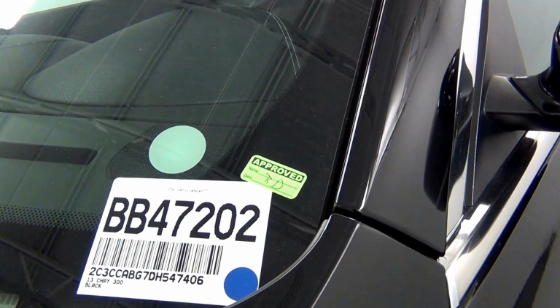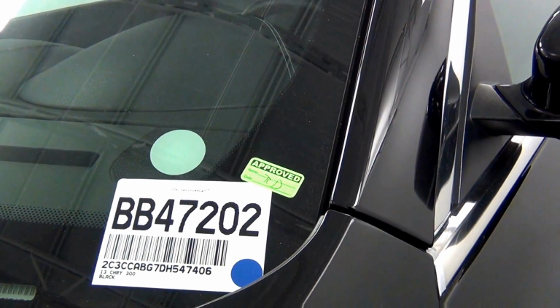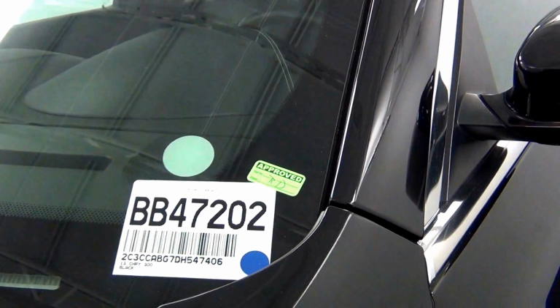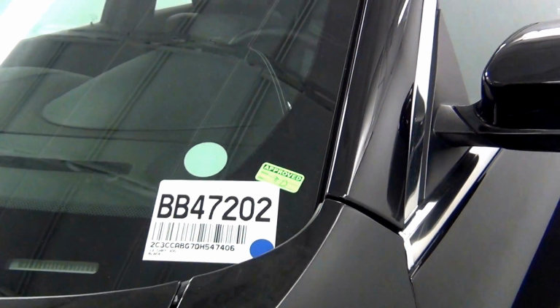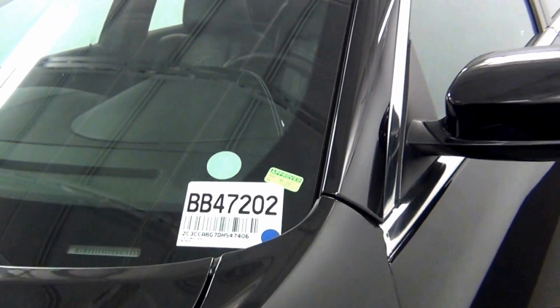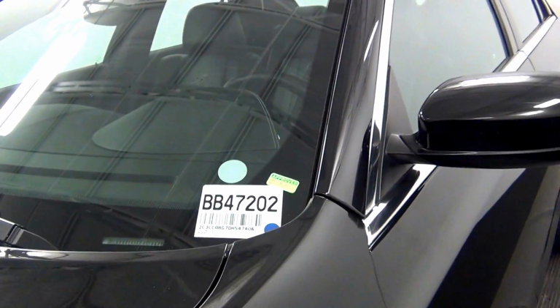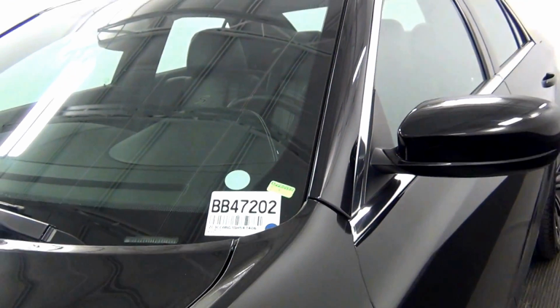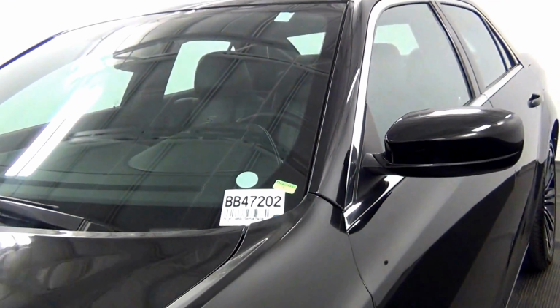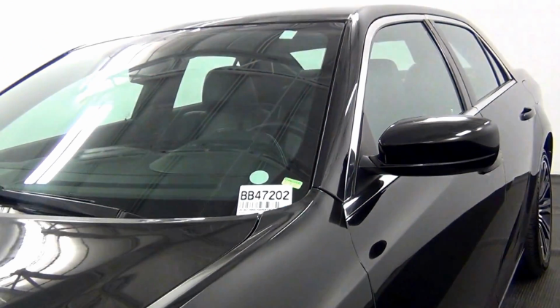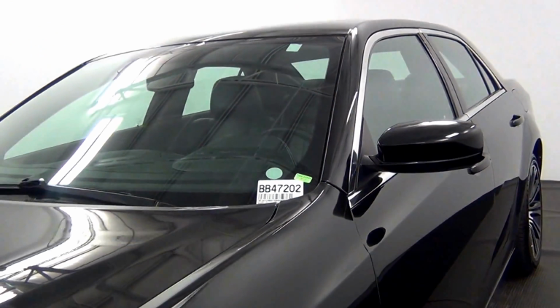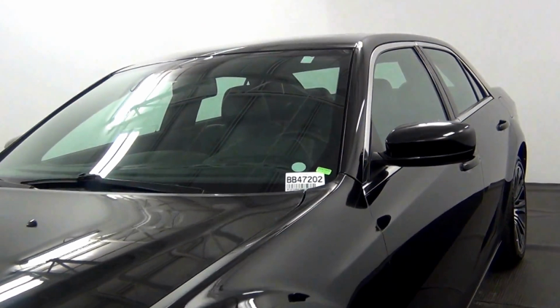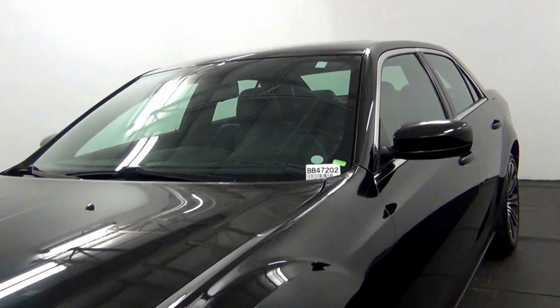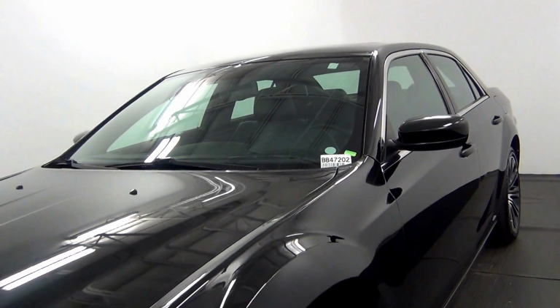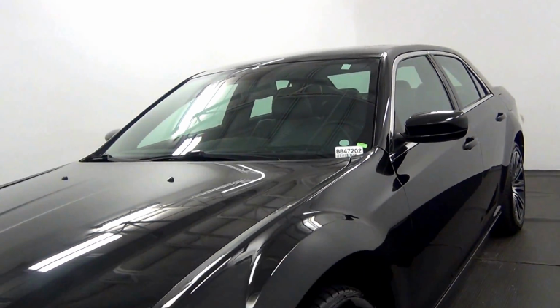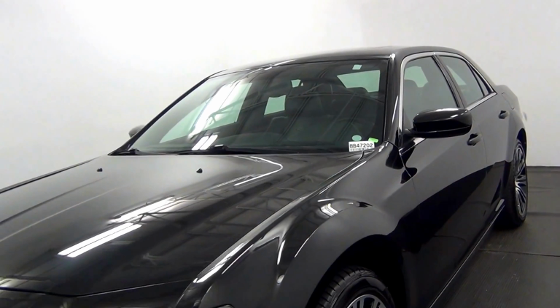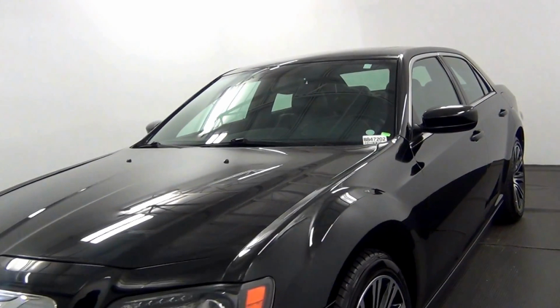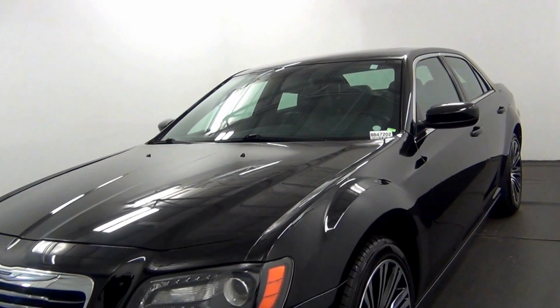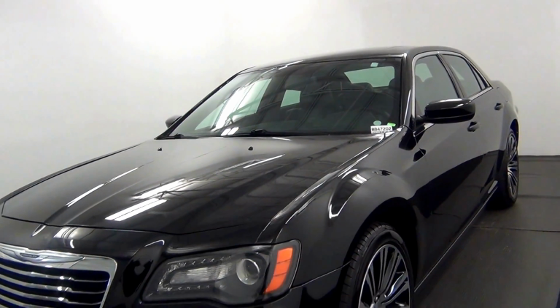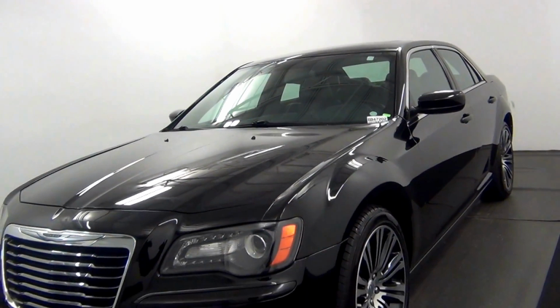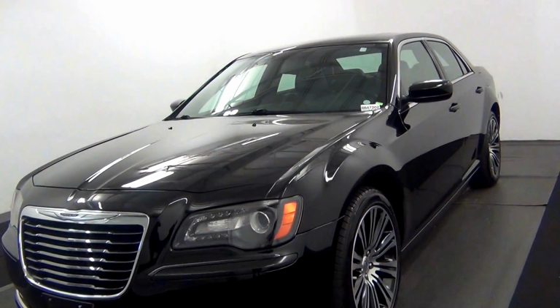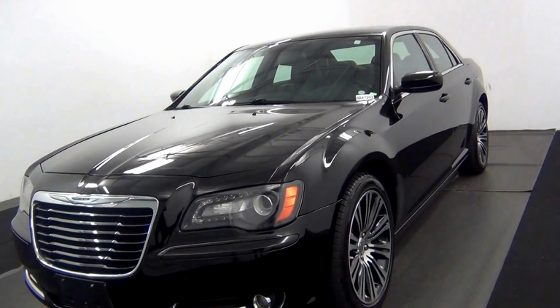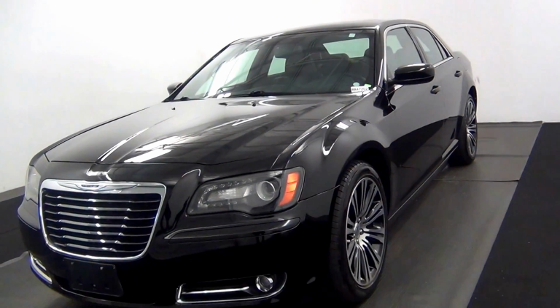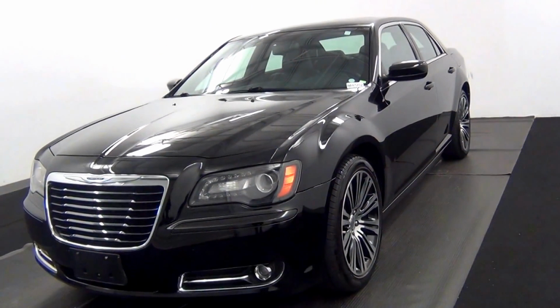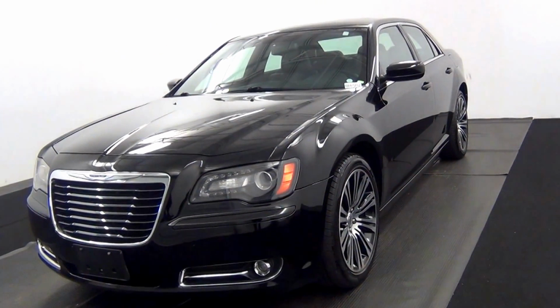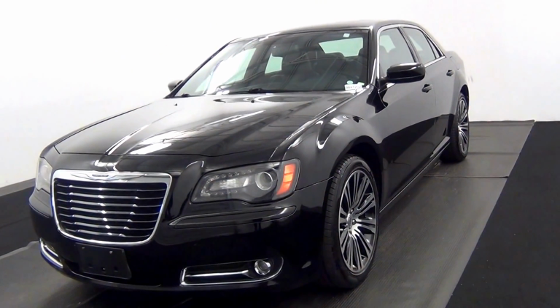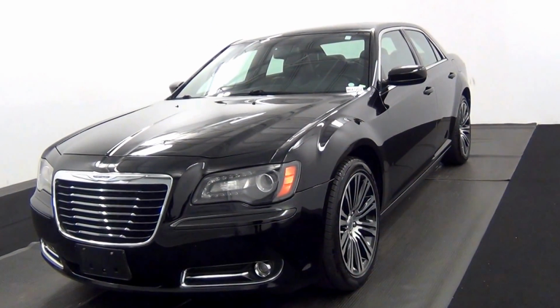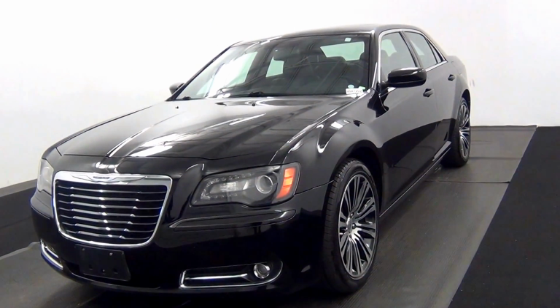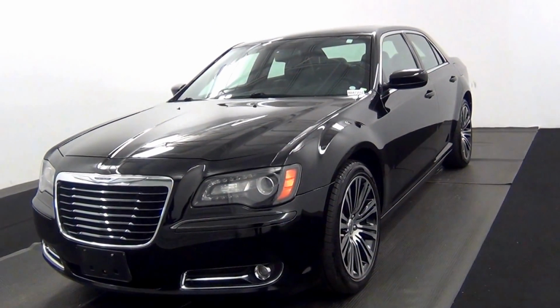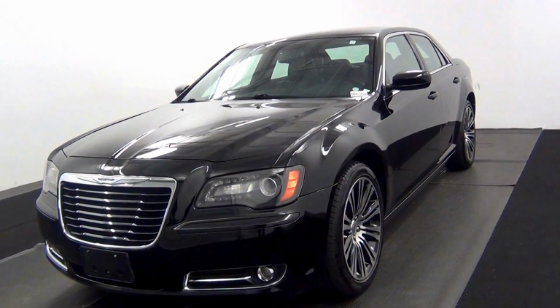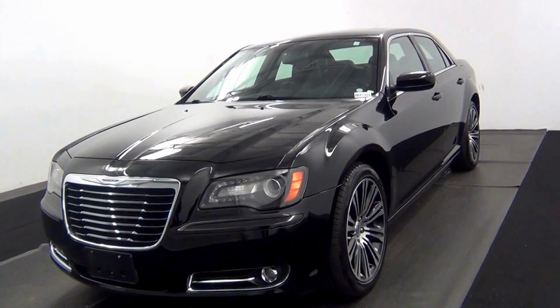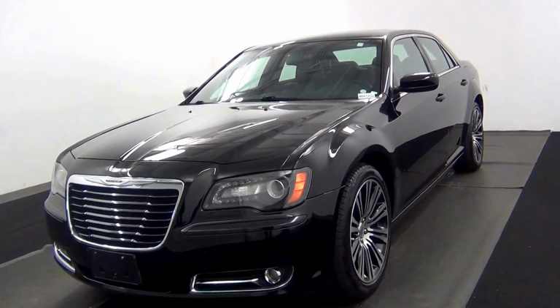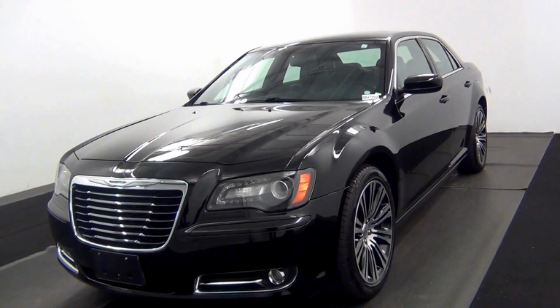Hello, today we are going to walk around a 2013 Chrysler 300S, stock number BB47202.